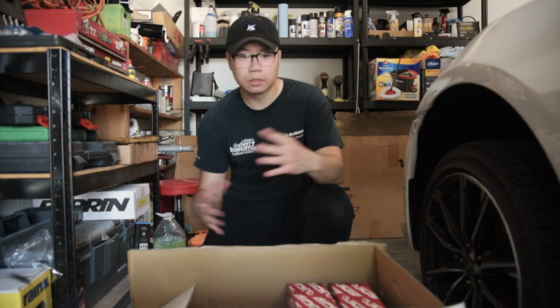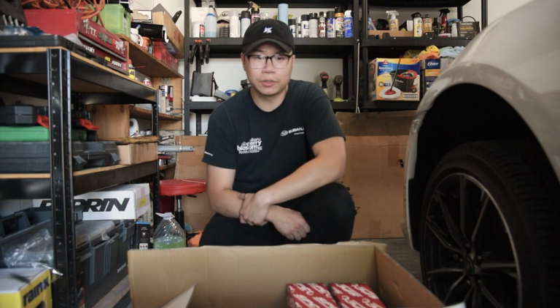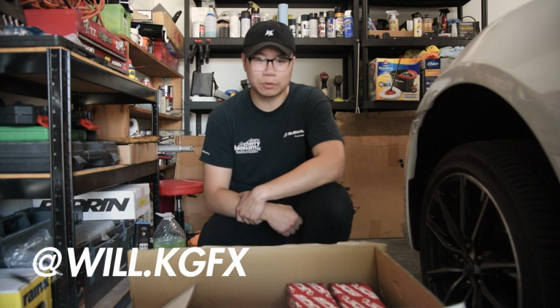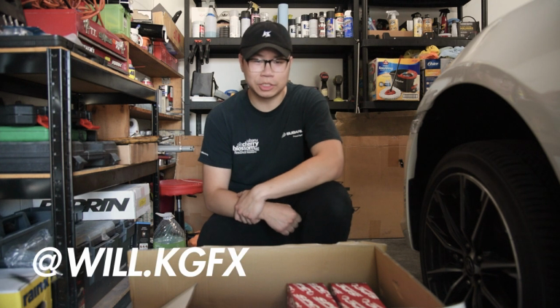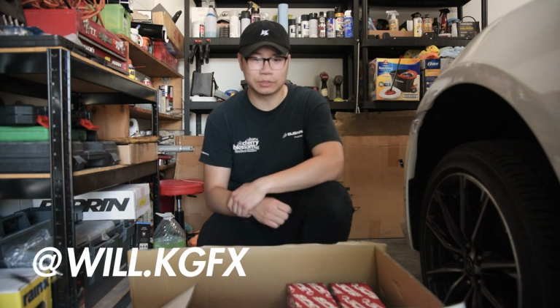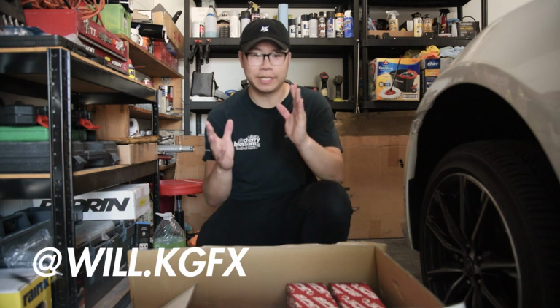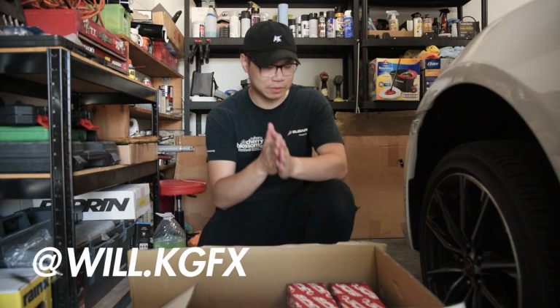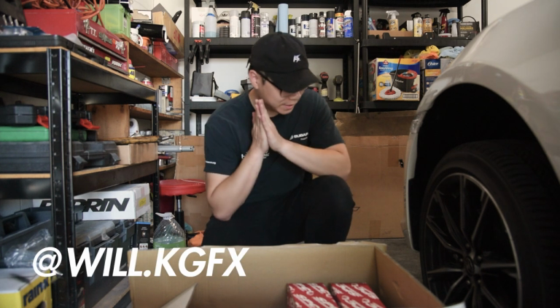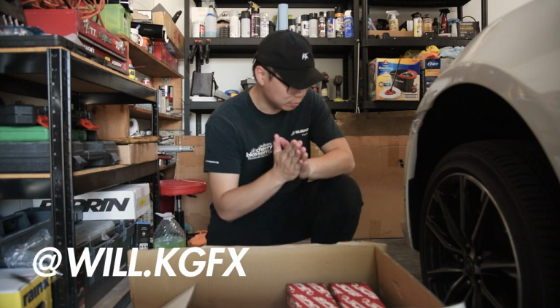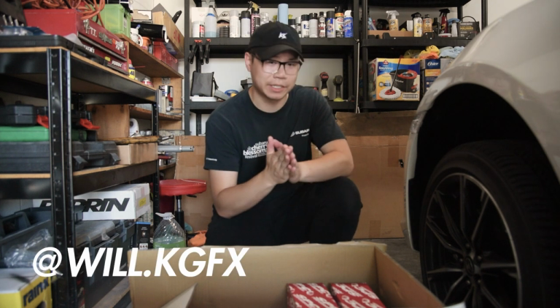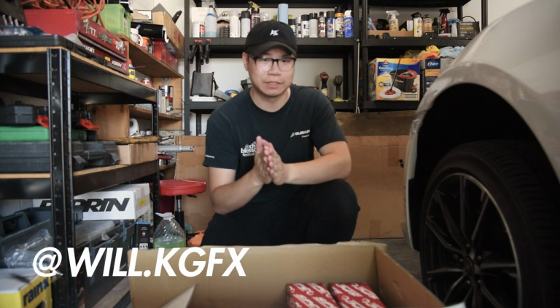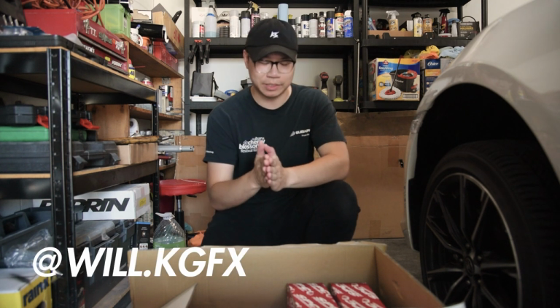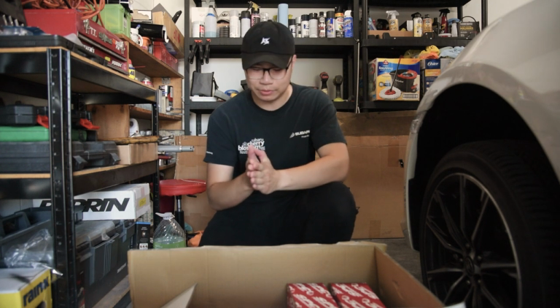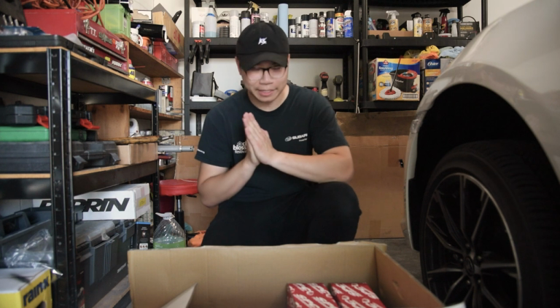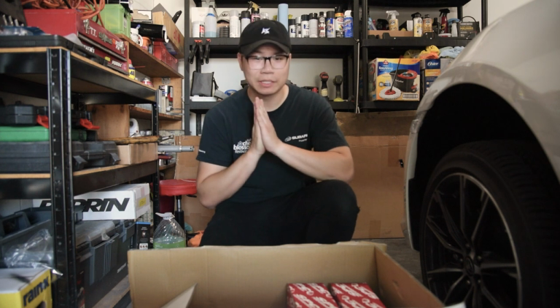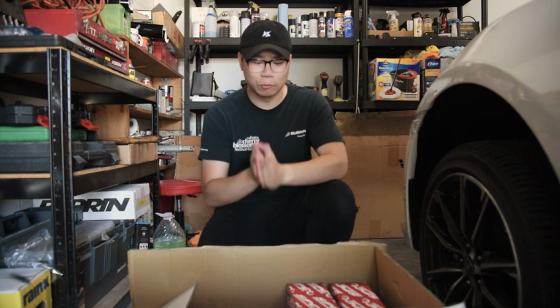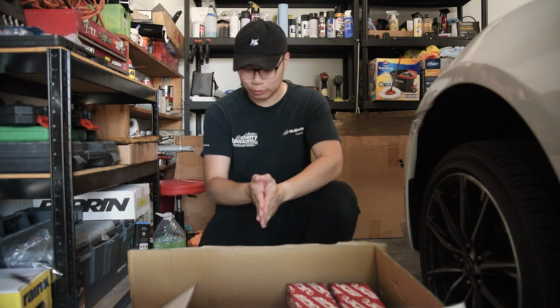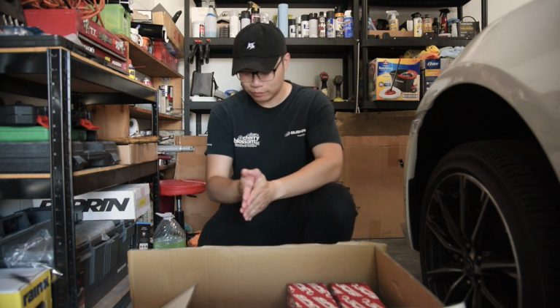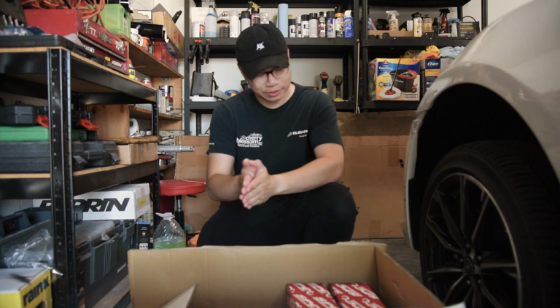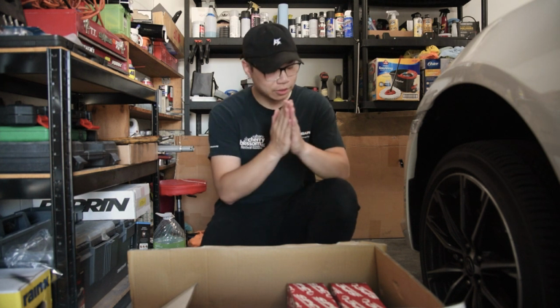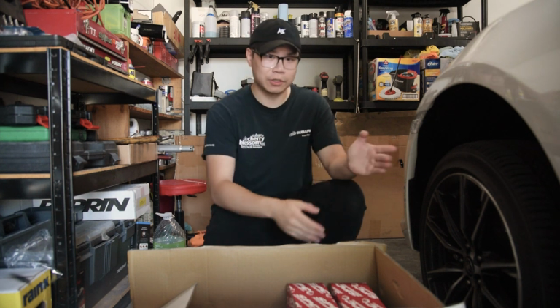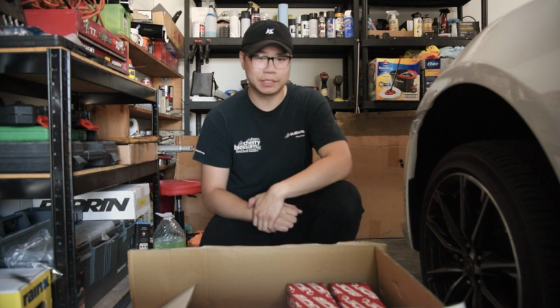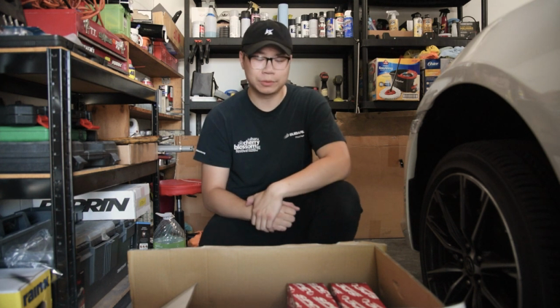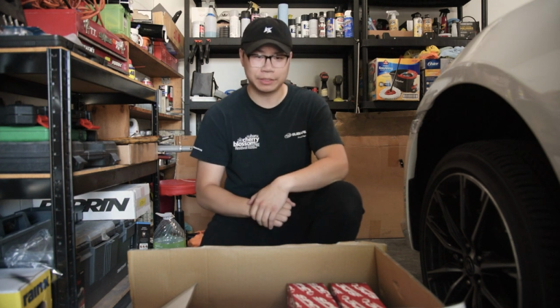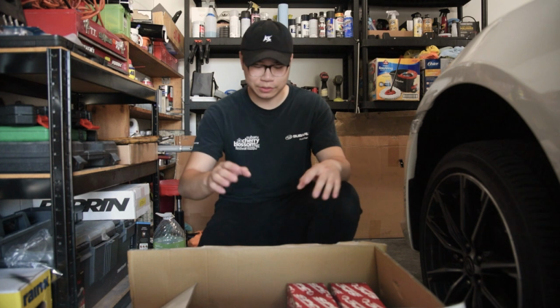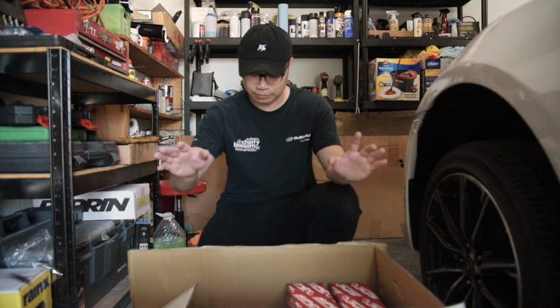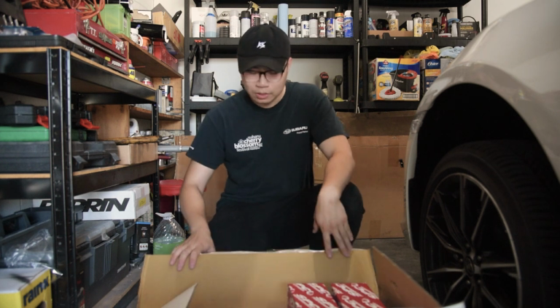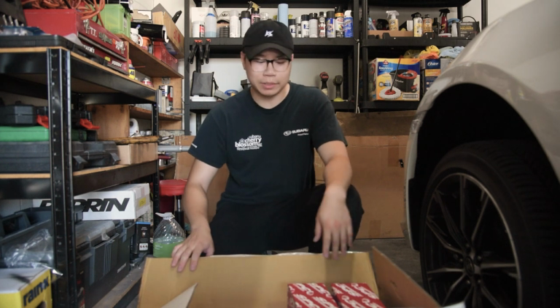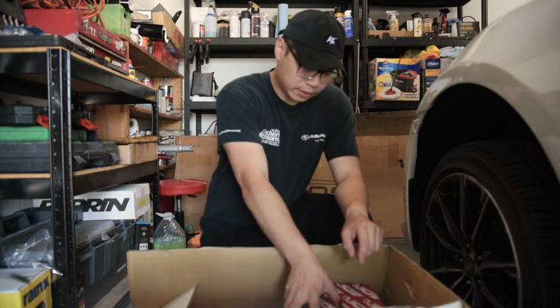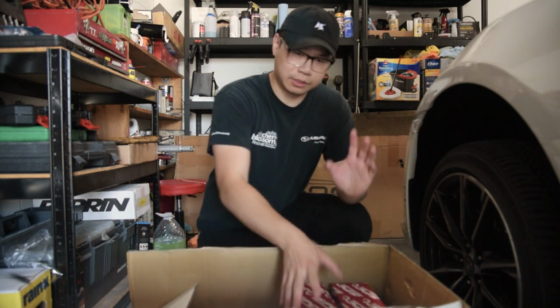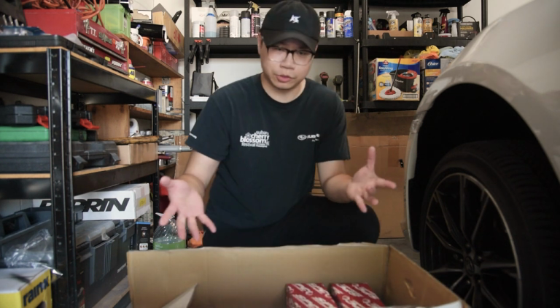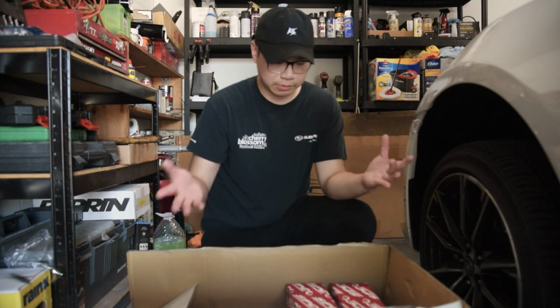What's going on guys, welcome back to the channel! Today something super exciting is about to happen - we have Fortune Auto coilovers going on my 2020 86.